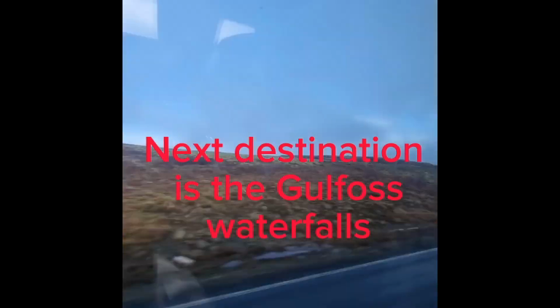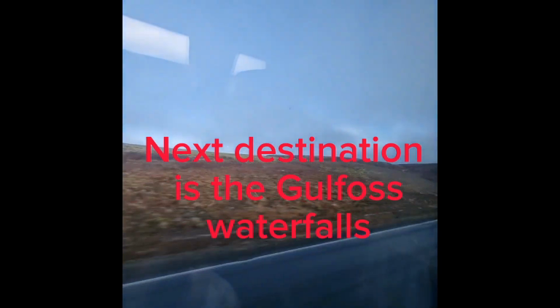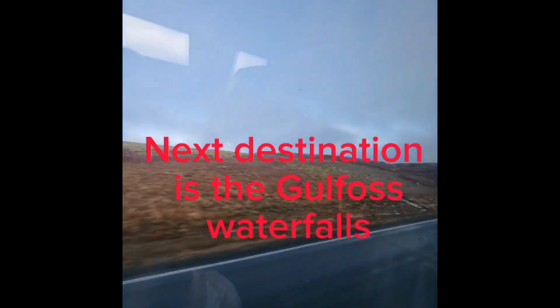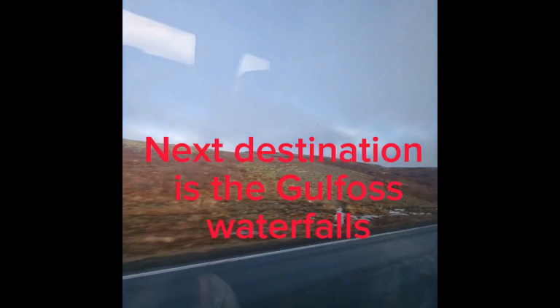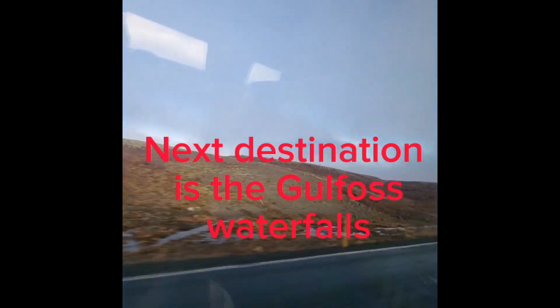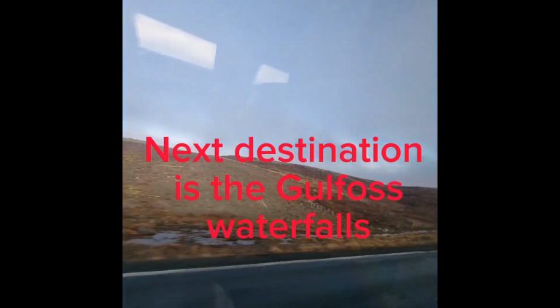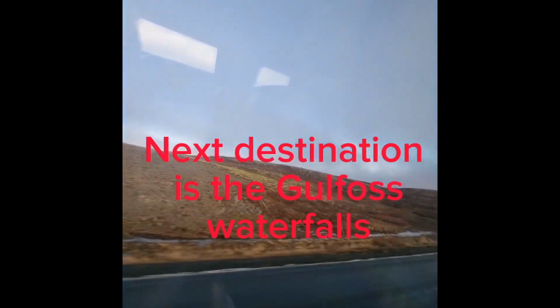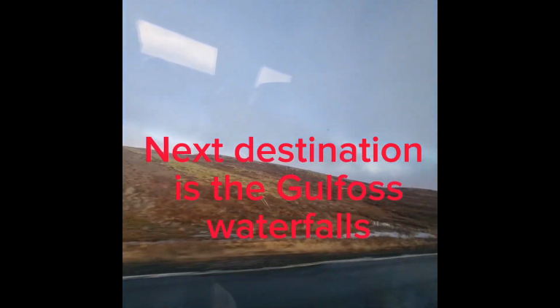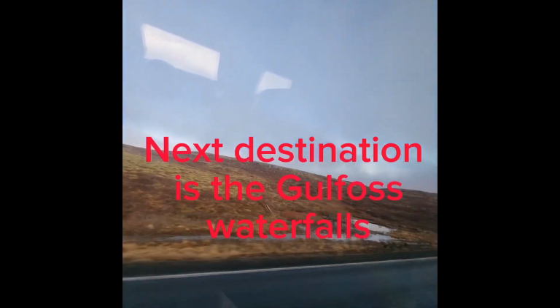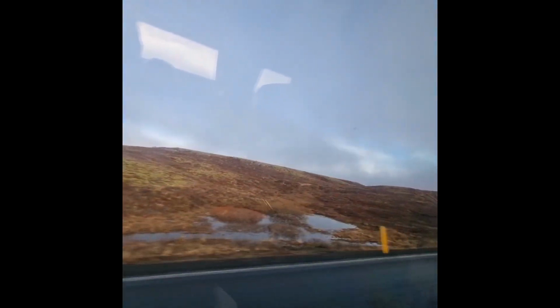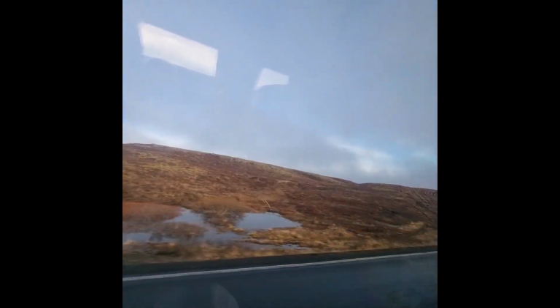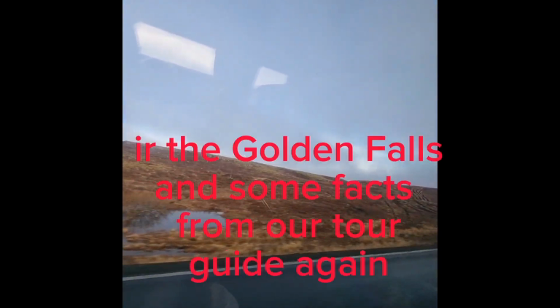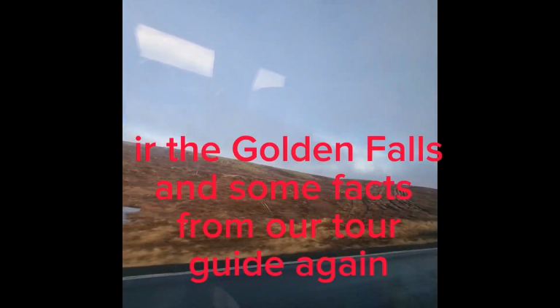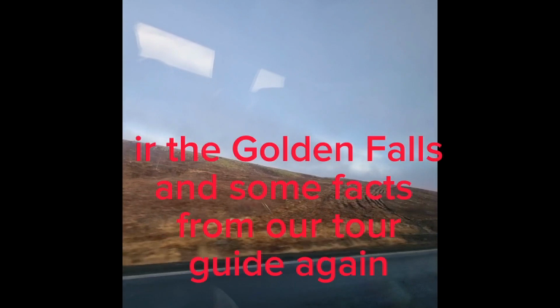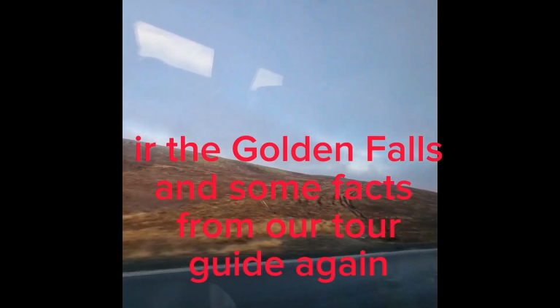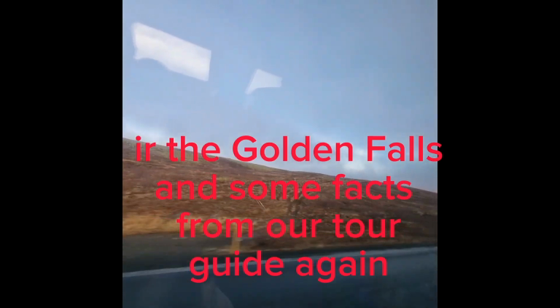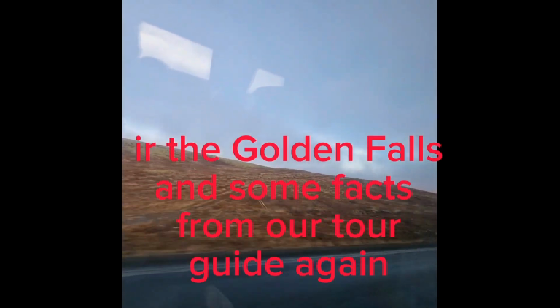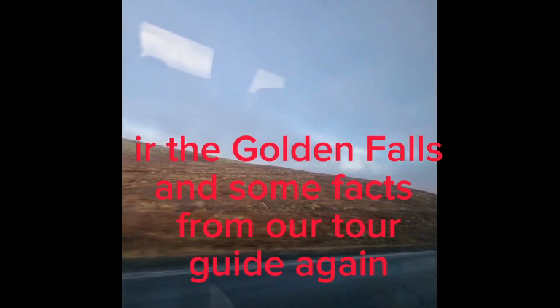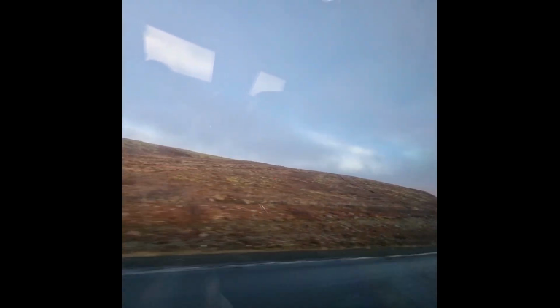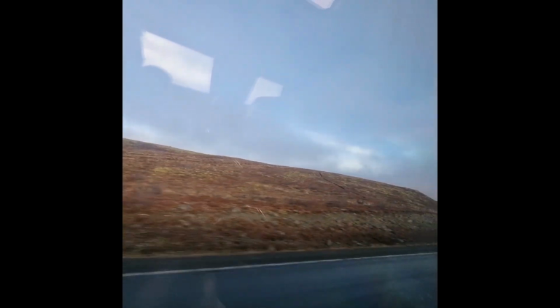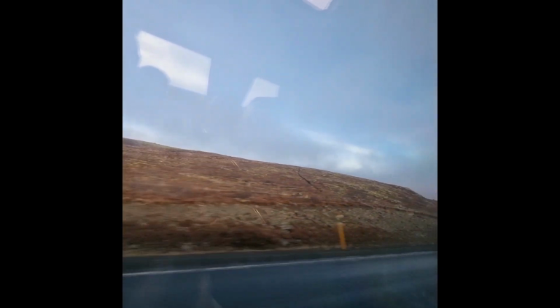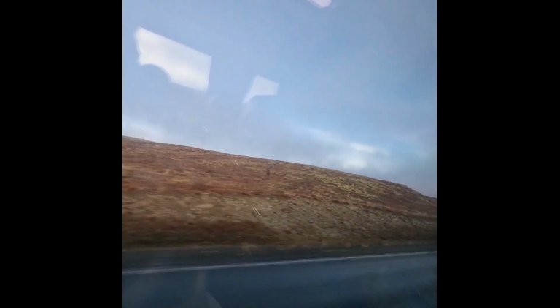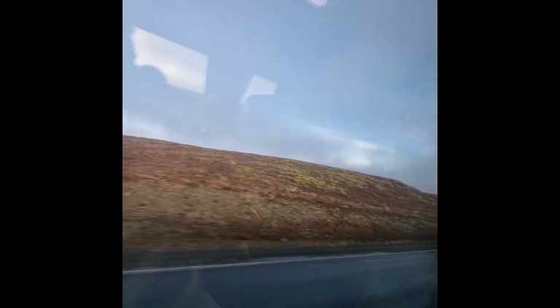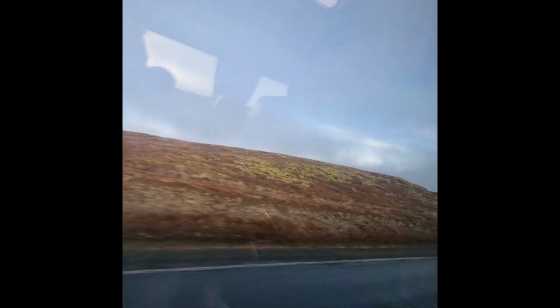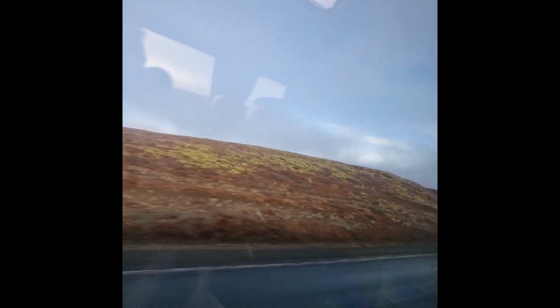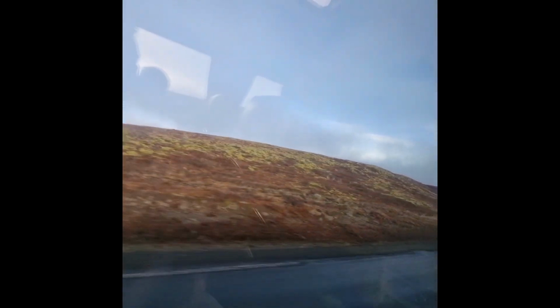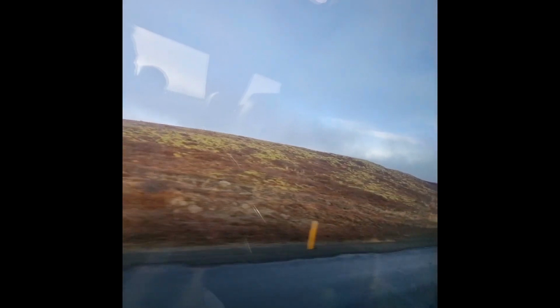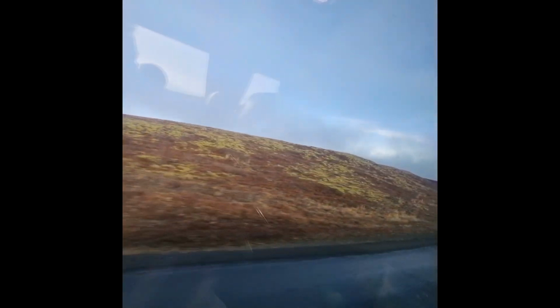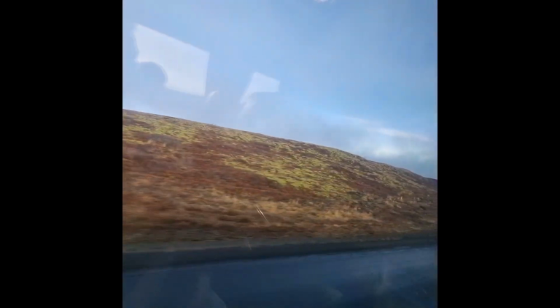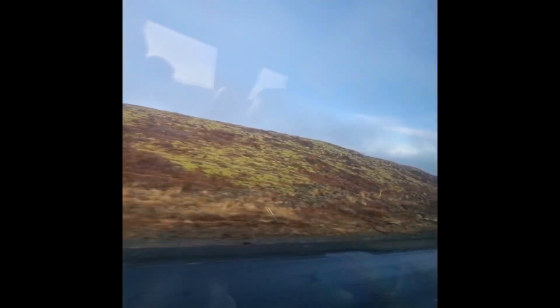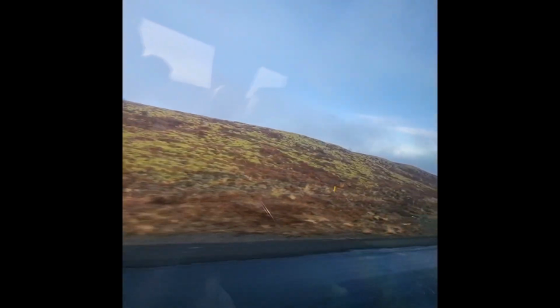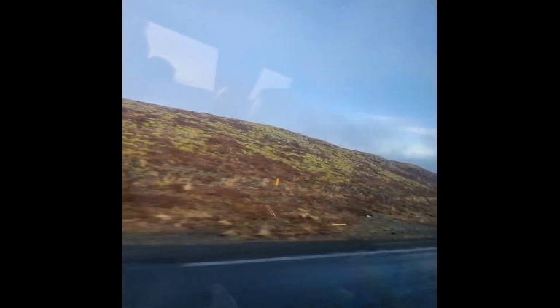The reason why the Golden Waterfall is called Golden Waterfall — there are two theories. Maybe because in the wintertime the sun will make it look golden, or just because sometimes we see rainbows over the mist.